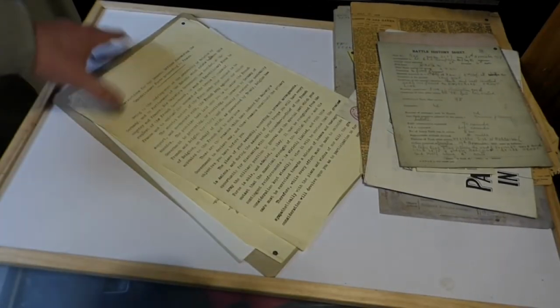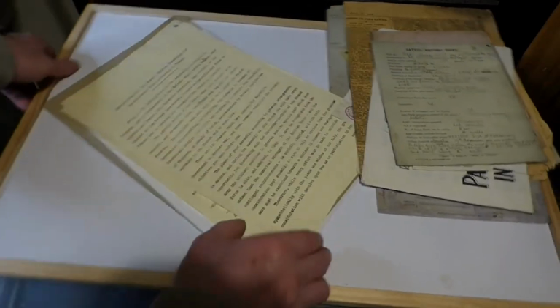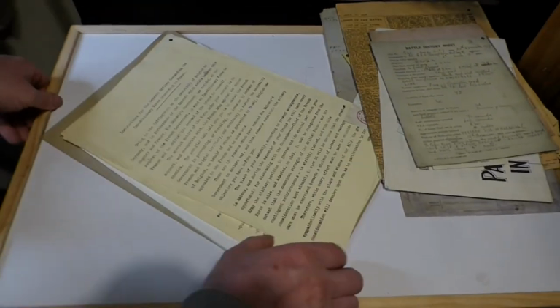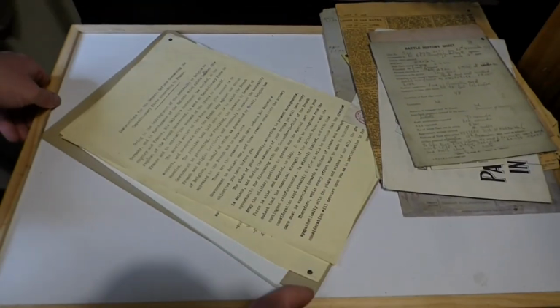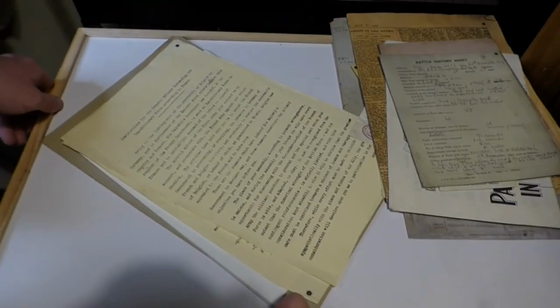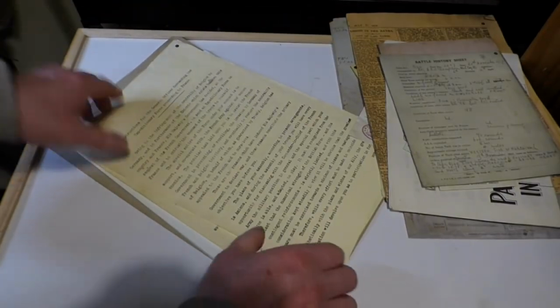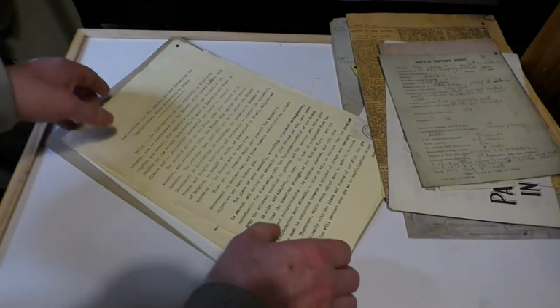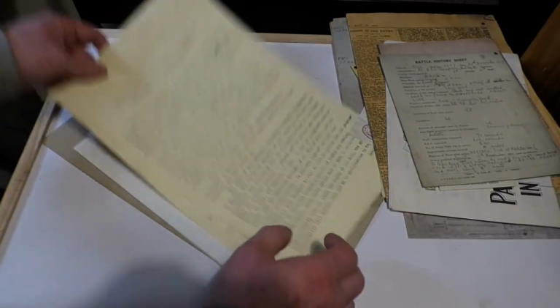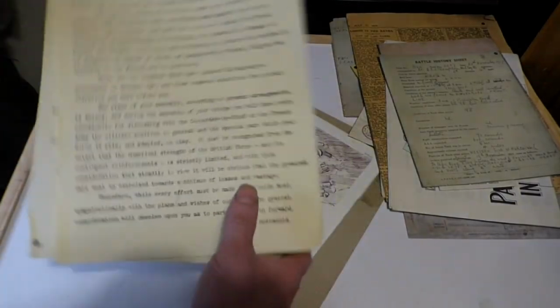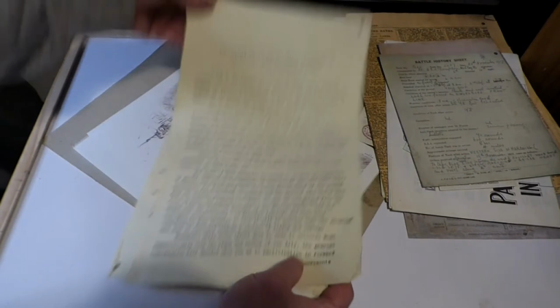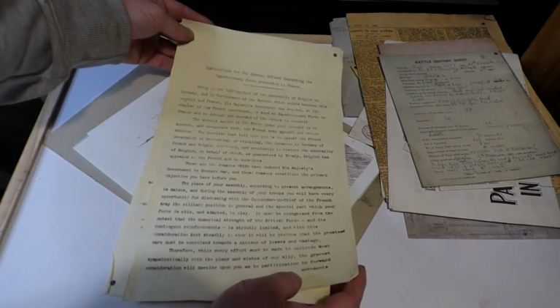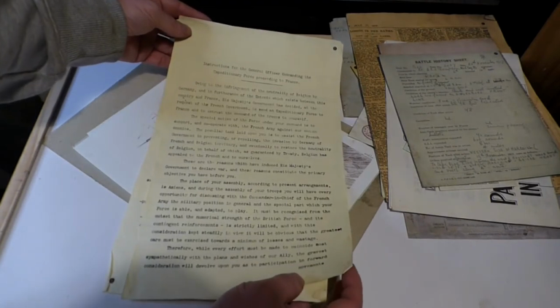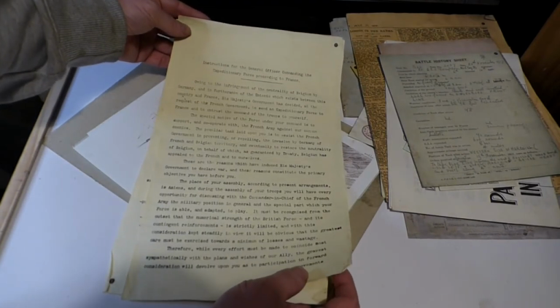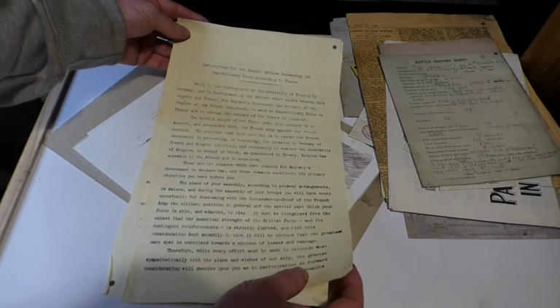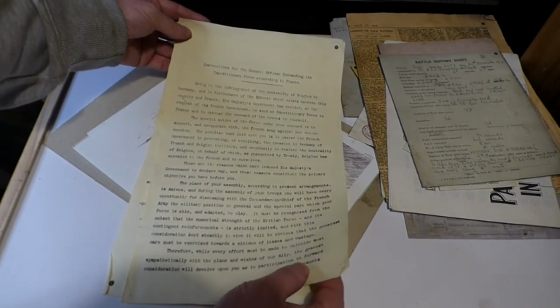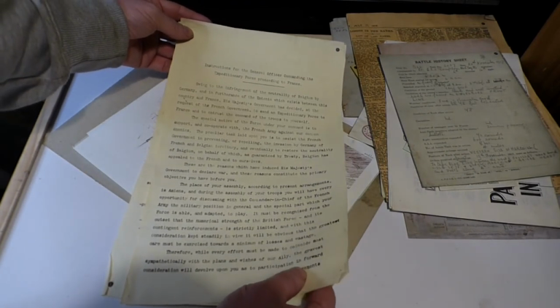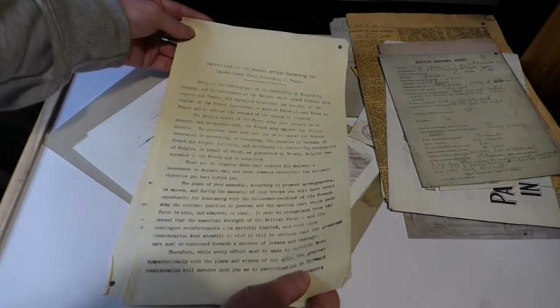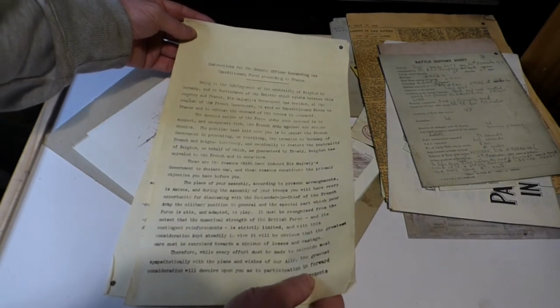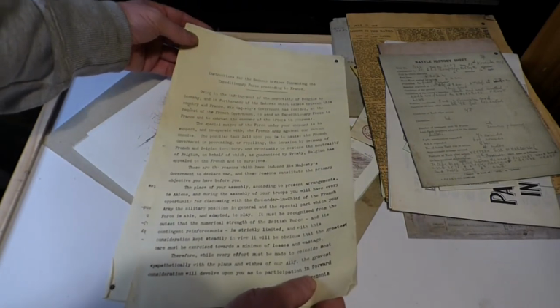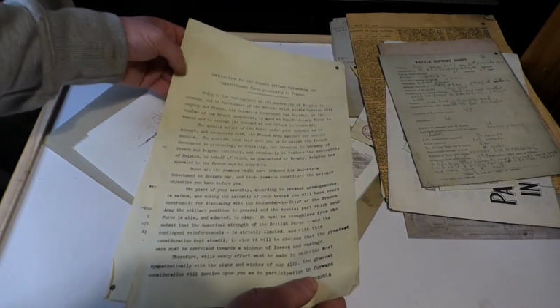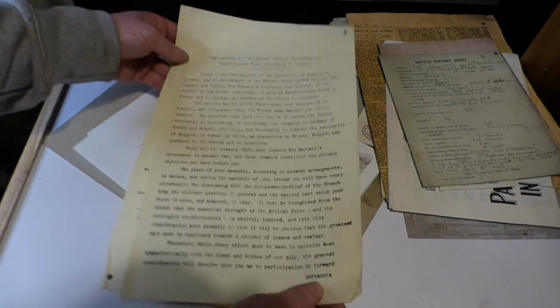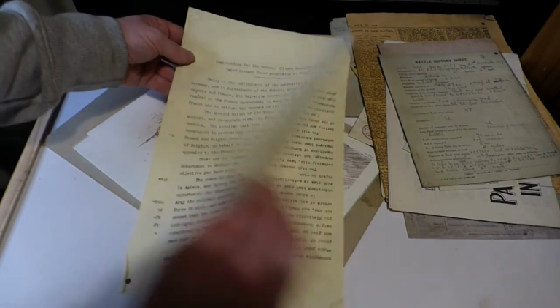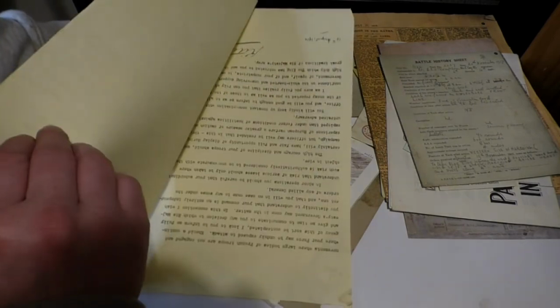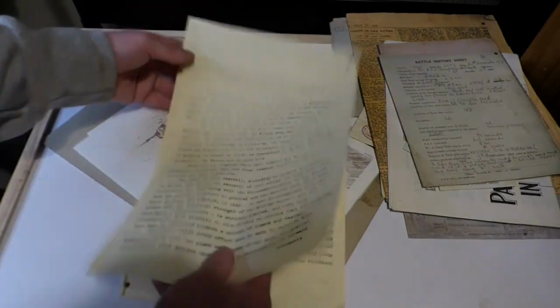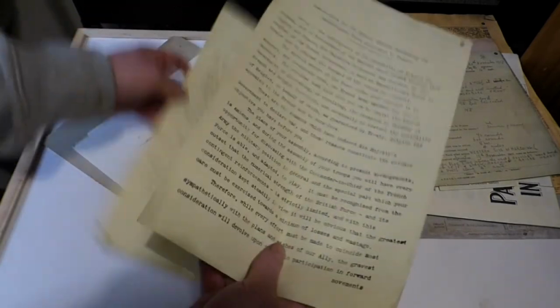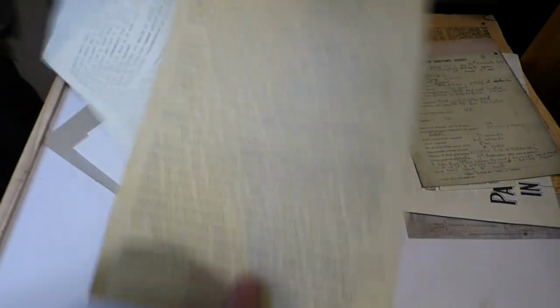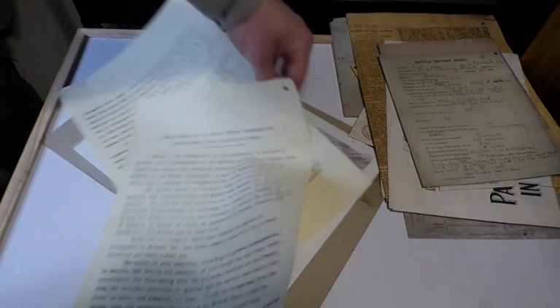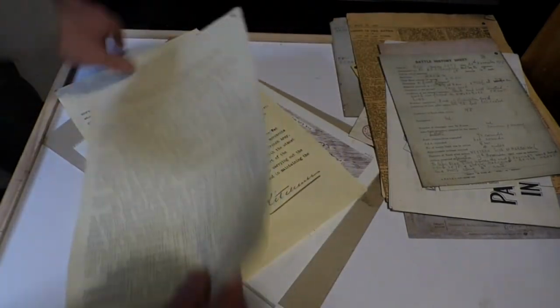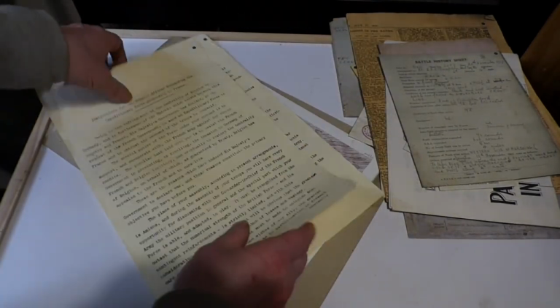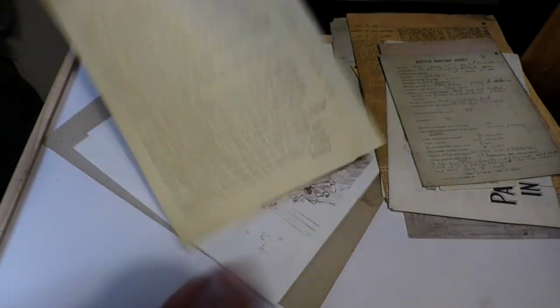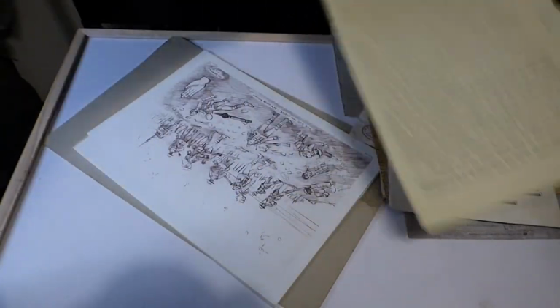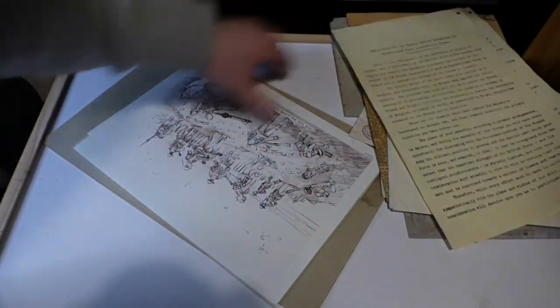More documents here — instructions for the general staff of the expeditionary force proceeding to France. So basically what the men were going to expect when they arrived in France.